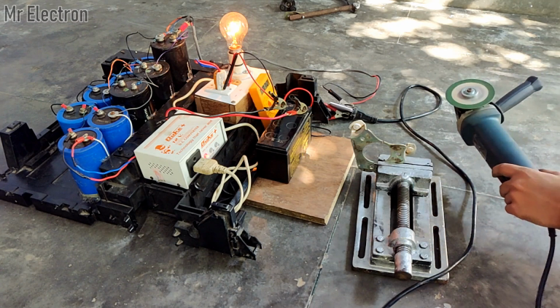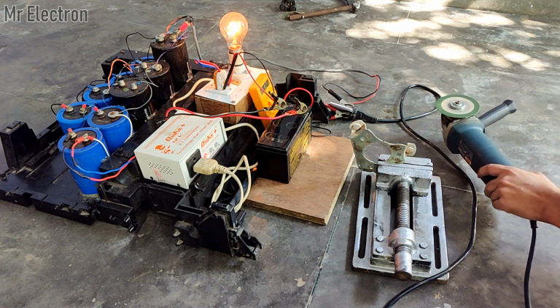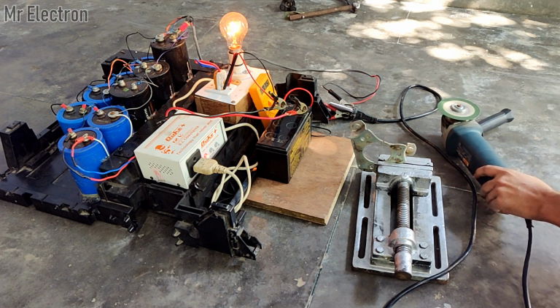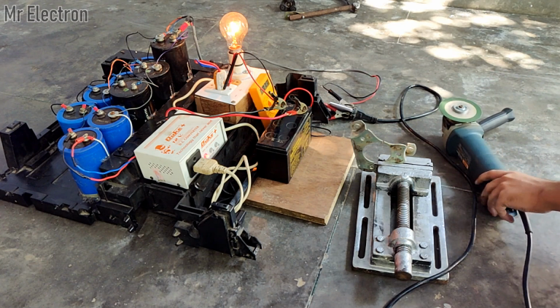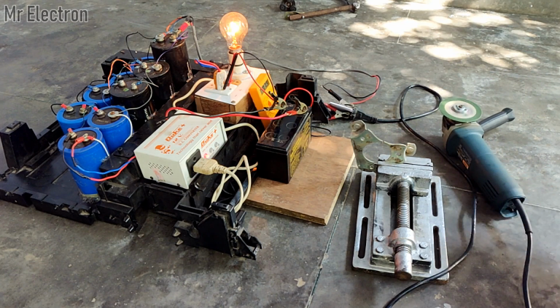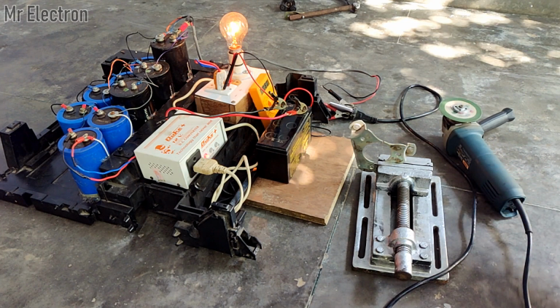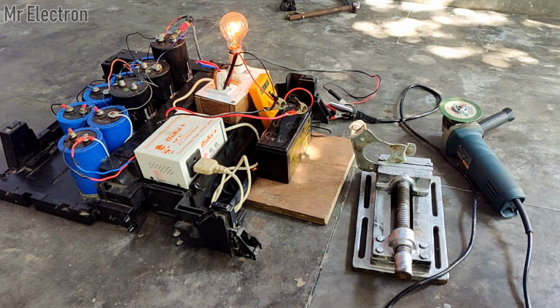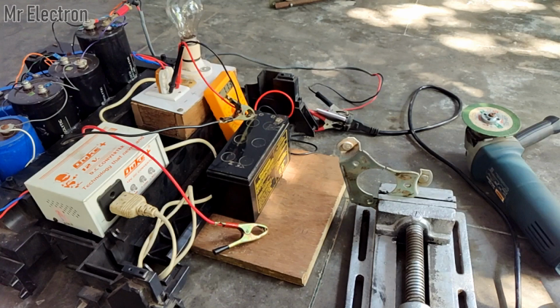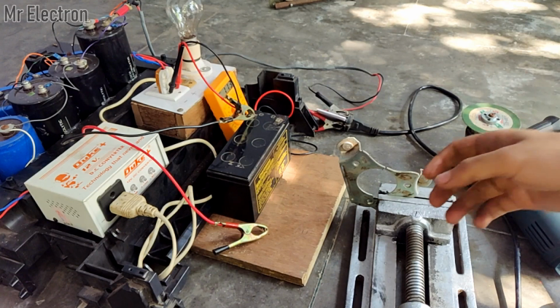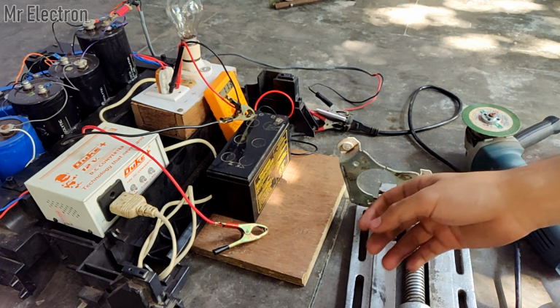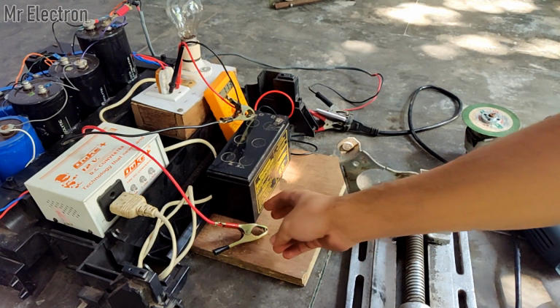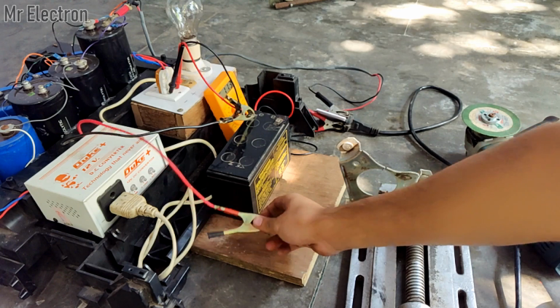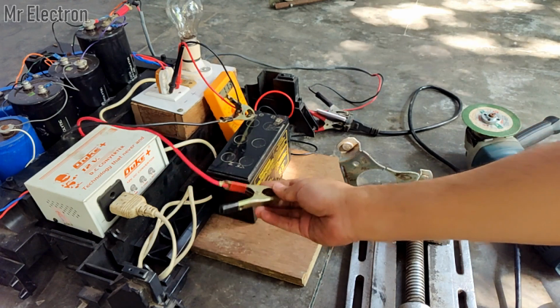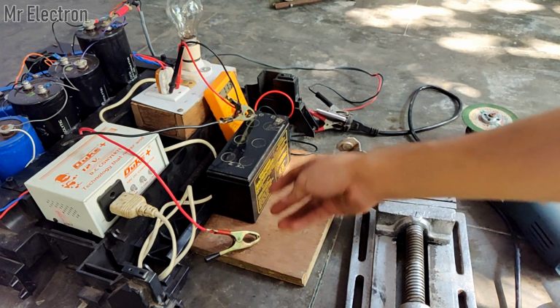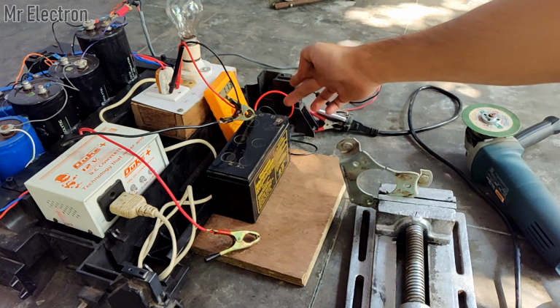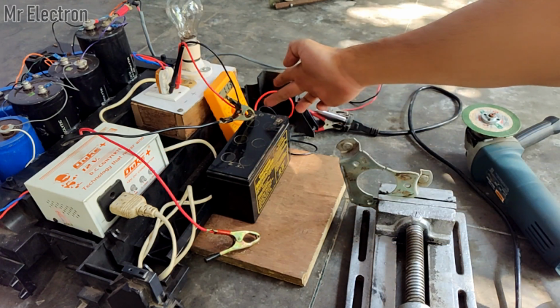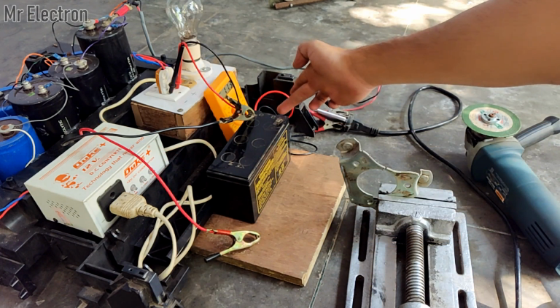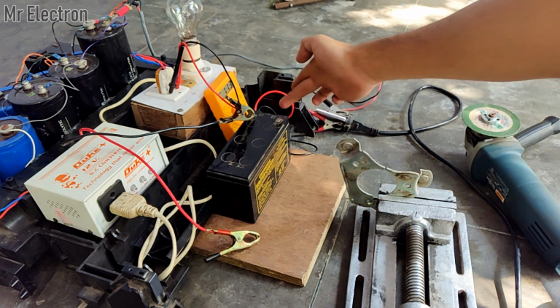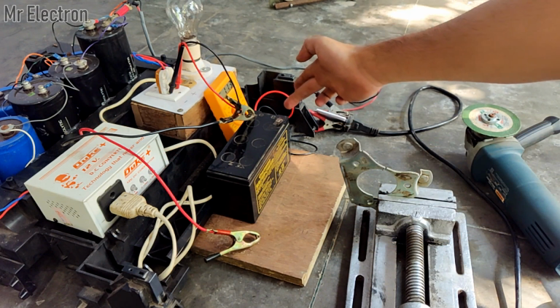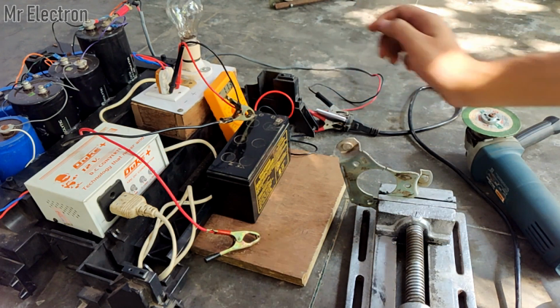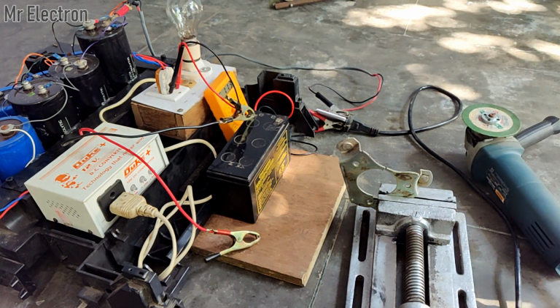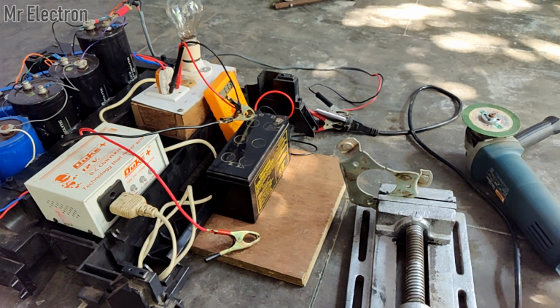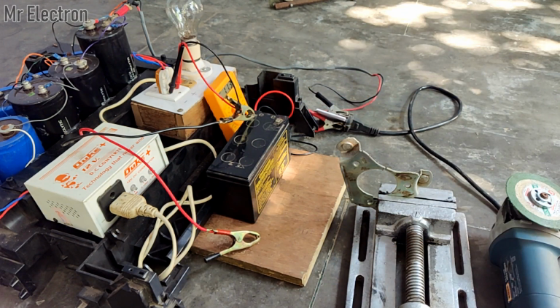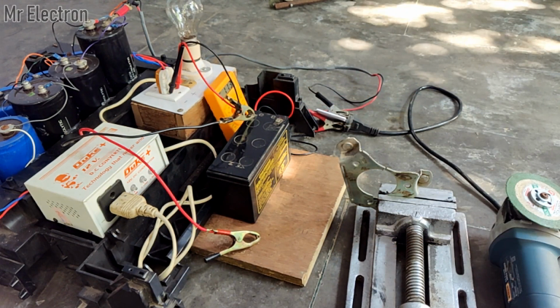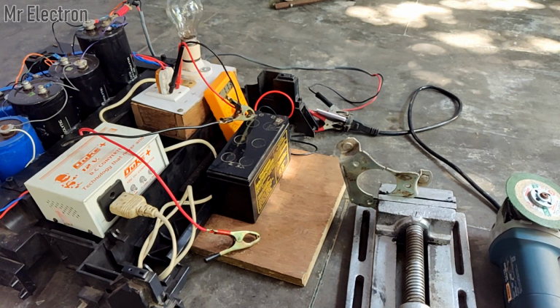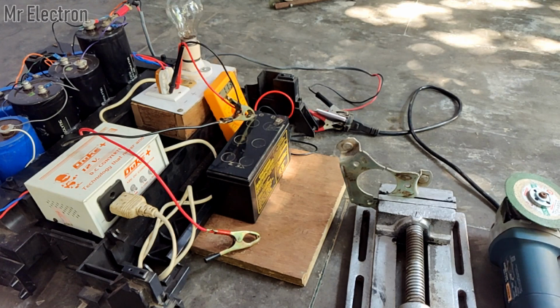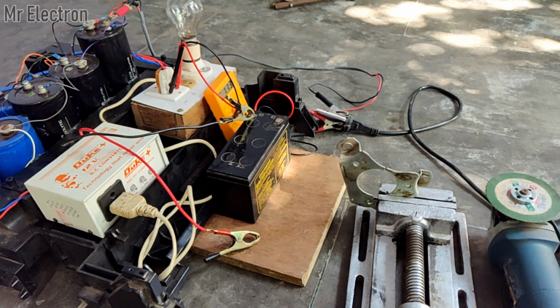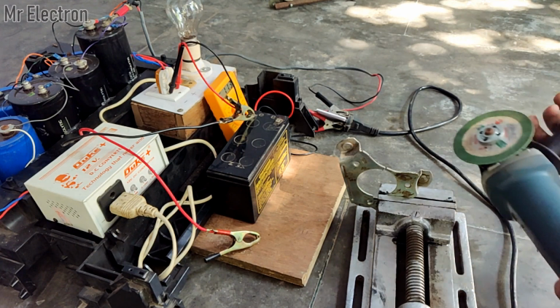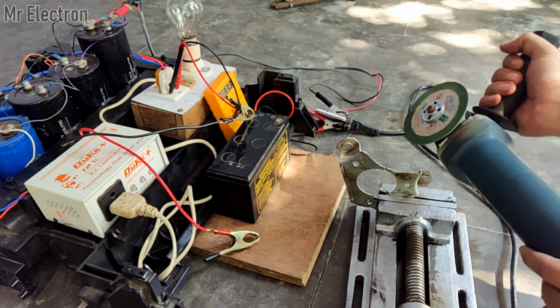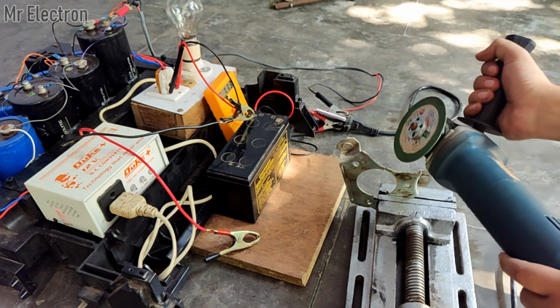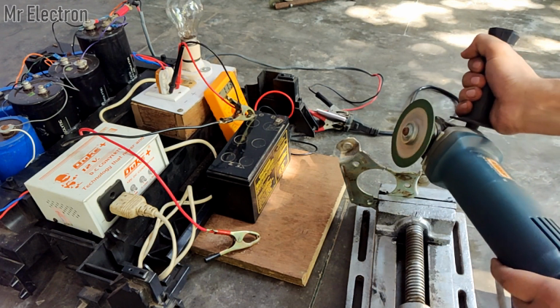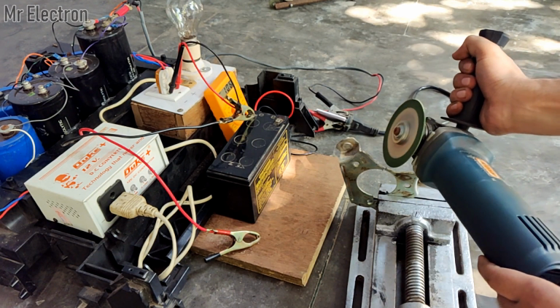I have removed the red wire connected to the battery and now I am going to operate the angle grinder with the charge left inside the capacitor bank from when it was charged previously.